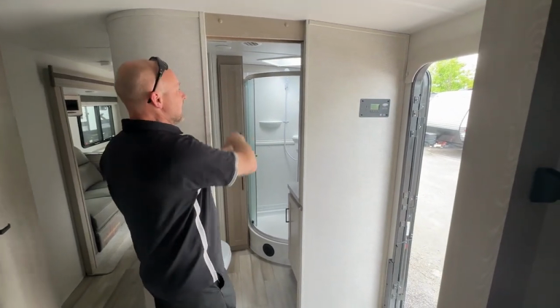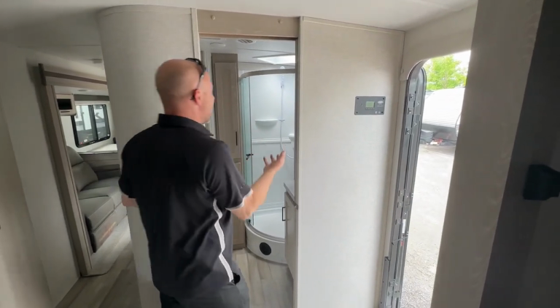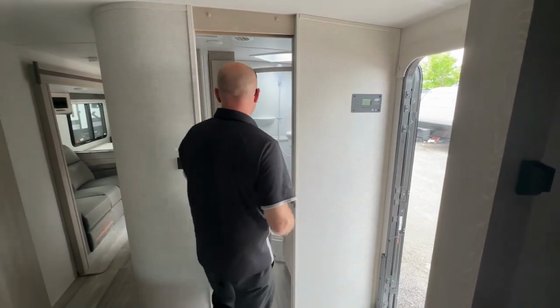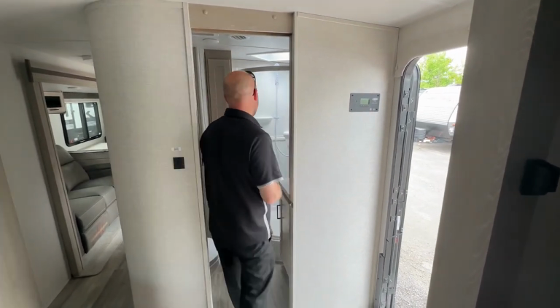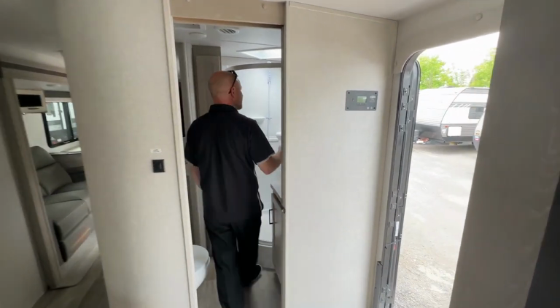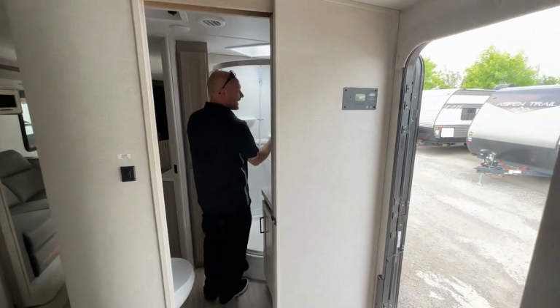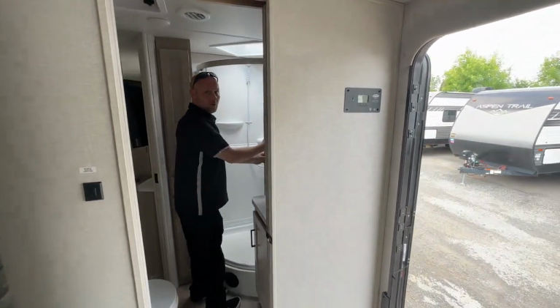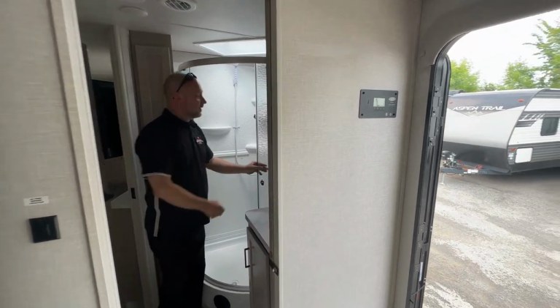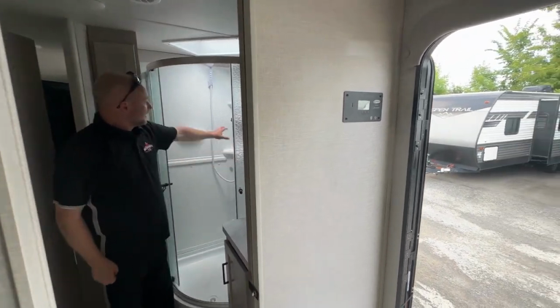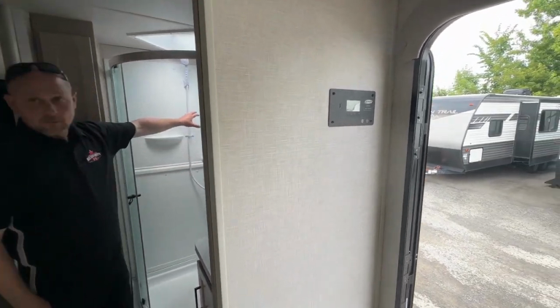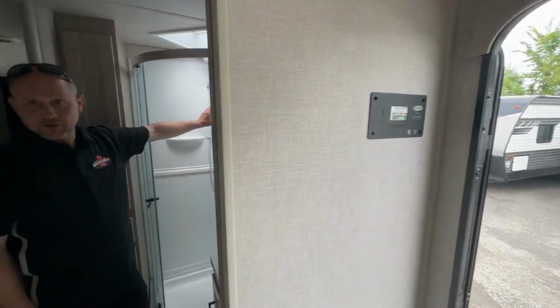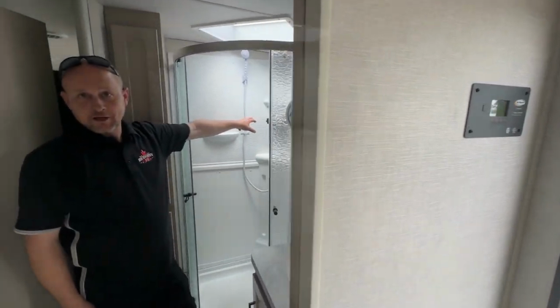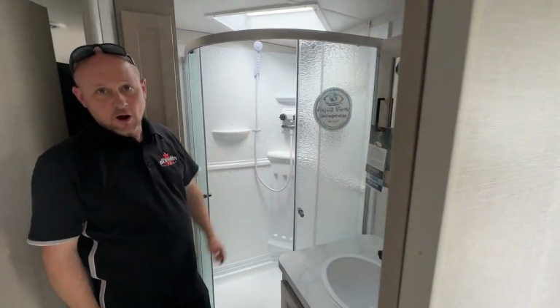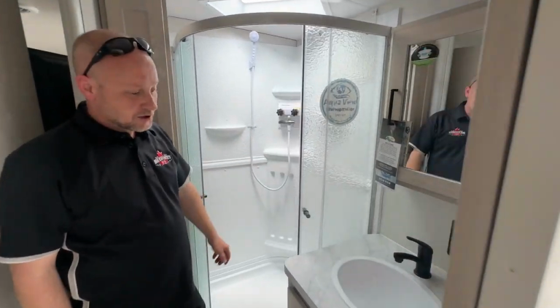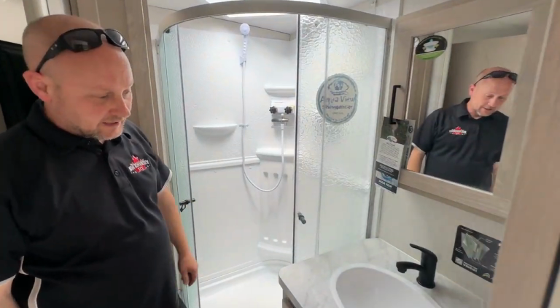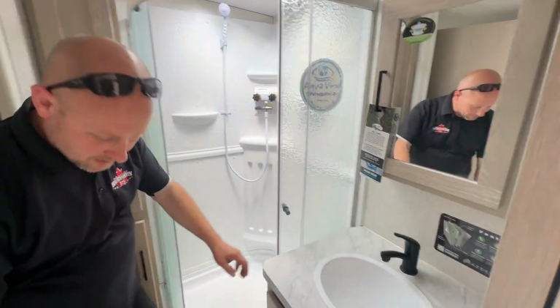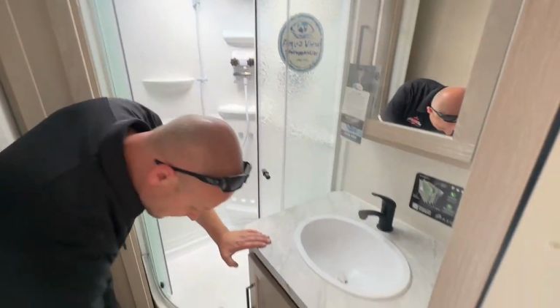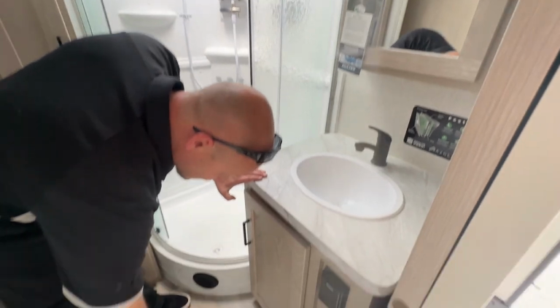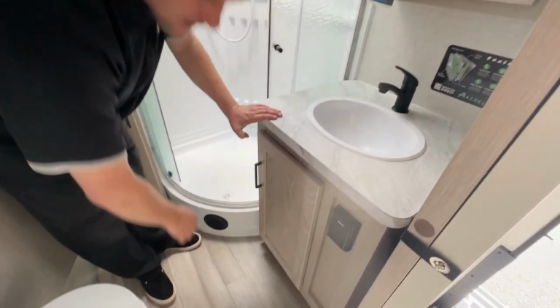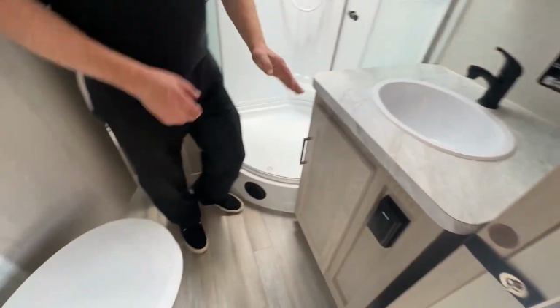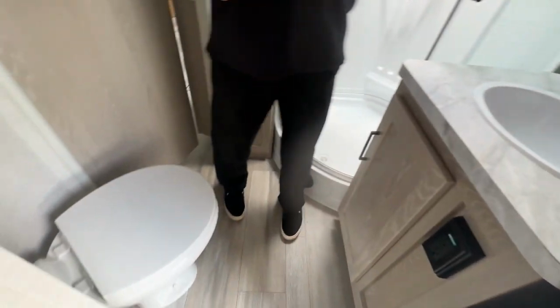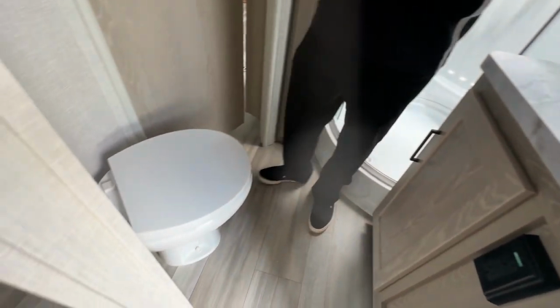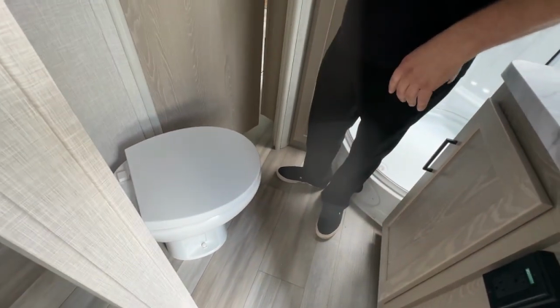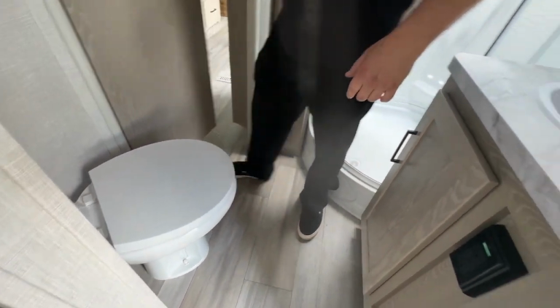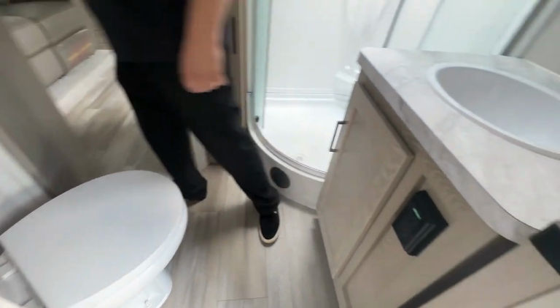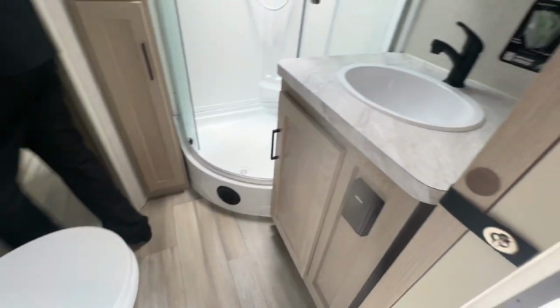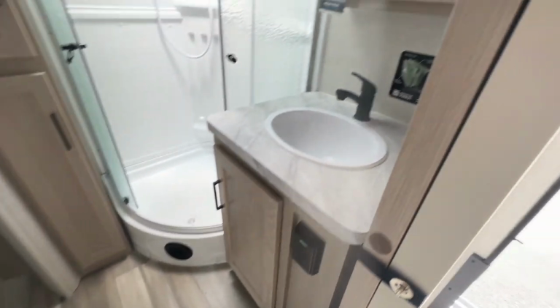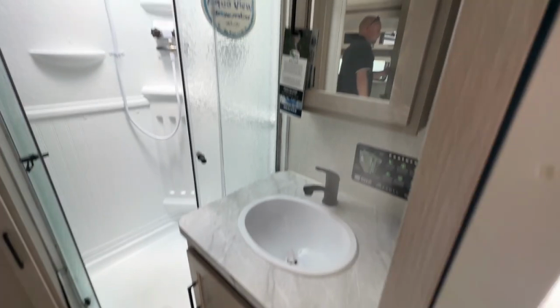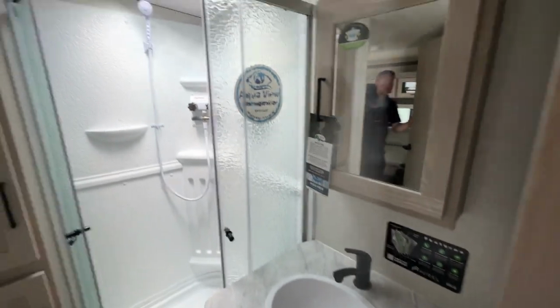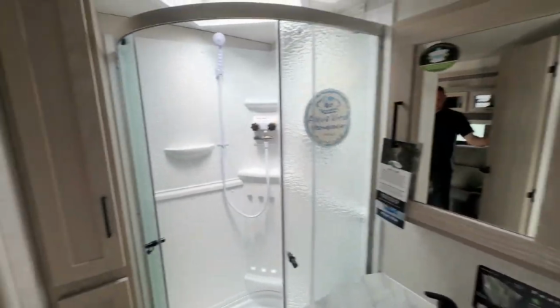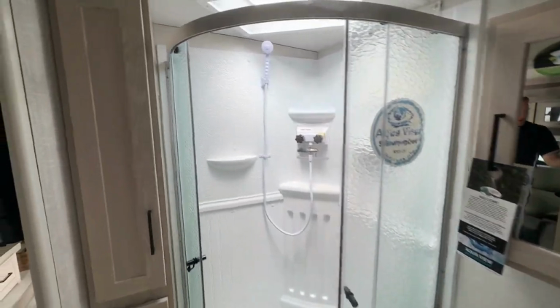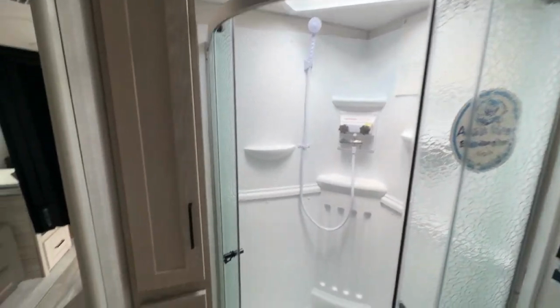In the bathroom here, again standard glass doors, shower miser so you don't waste any water while your shower is heating up, and a standard porcelain toilet so you don't have any smell build up. And then through there into our main living room.